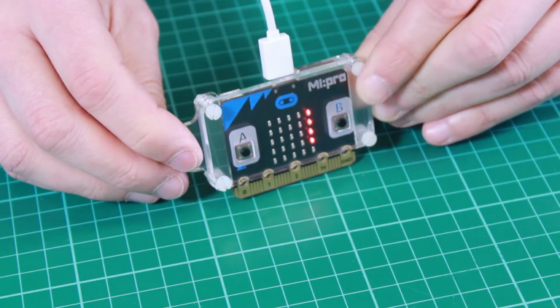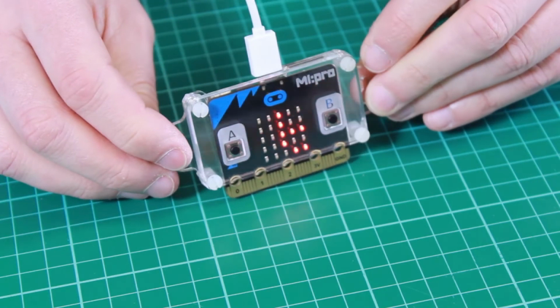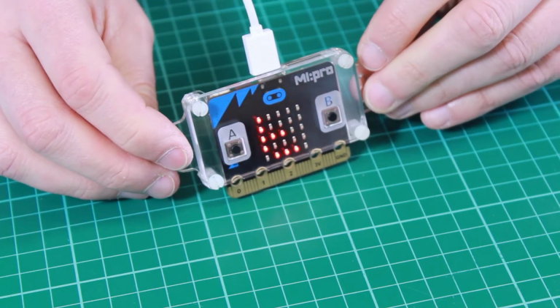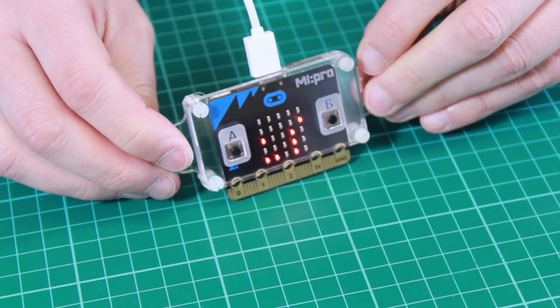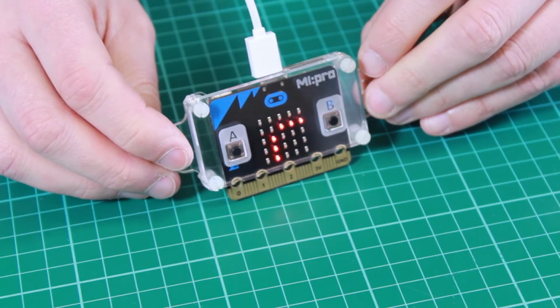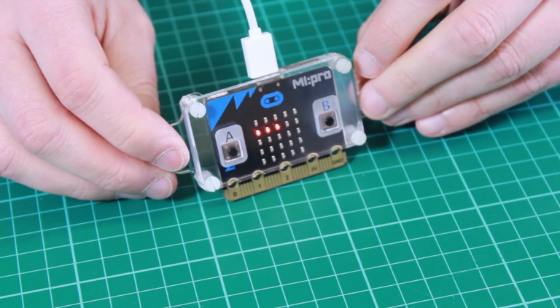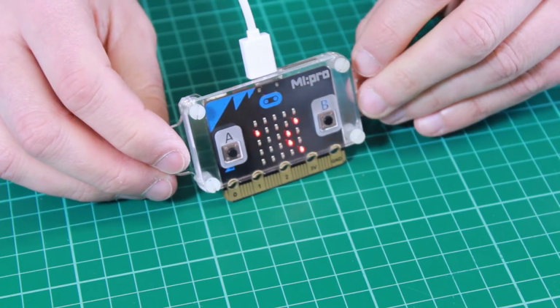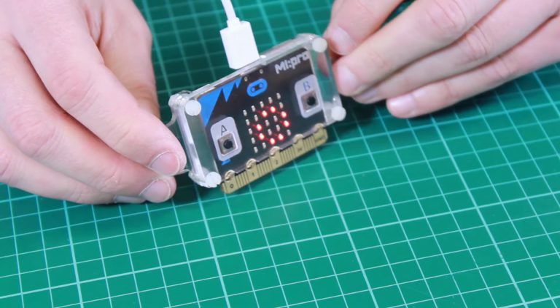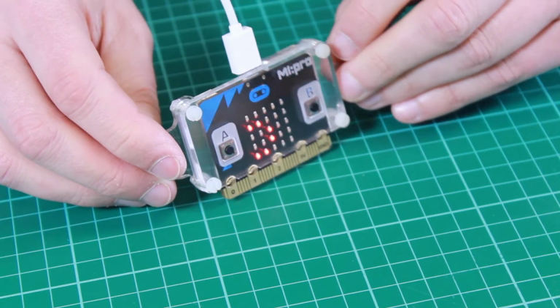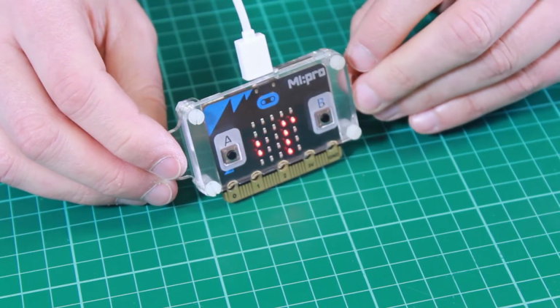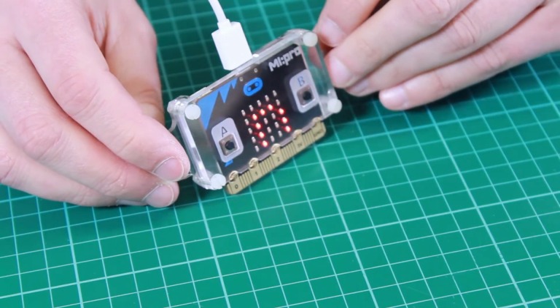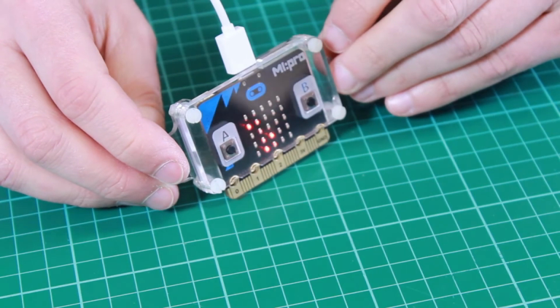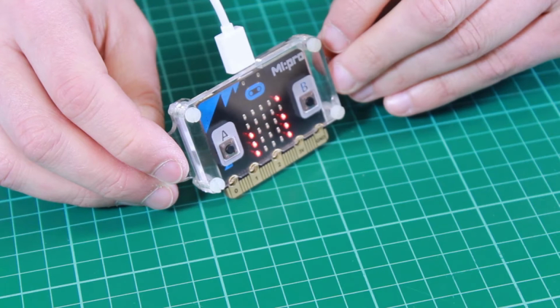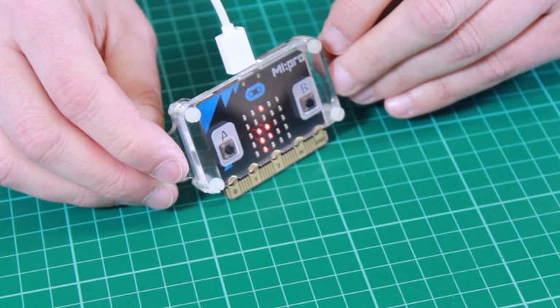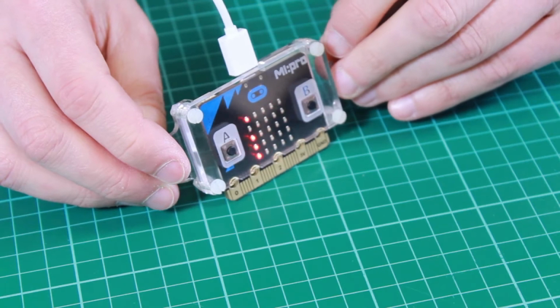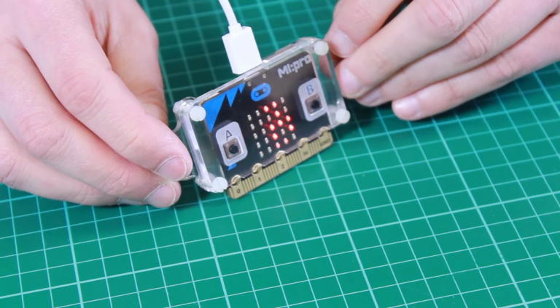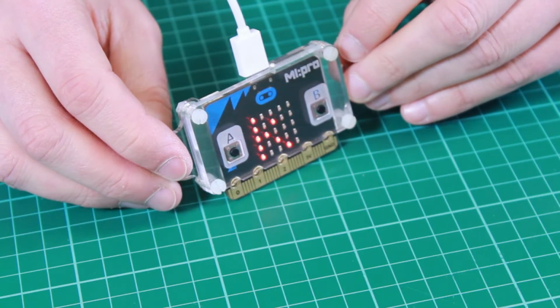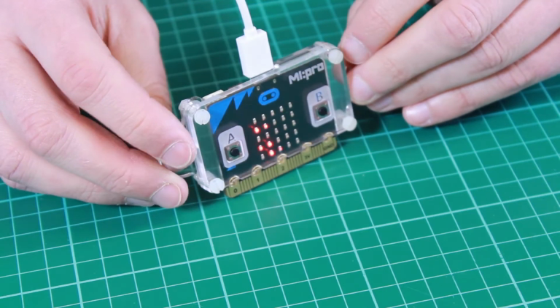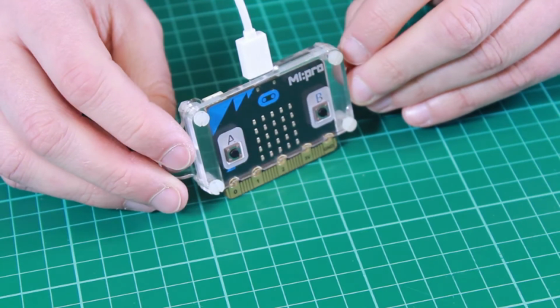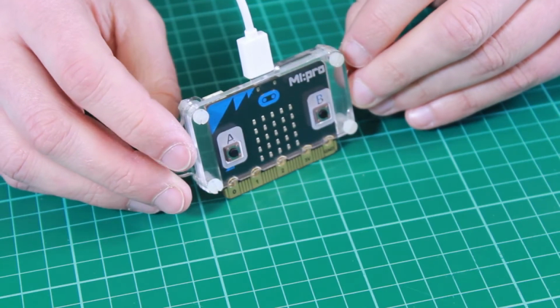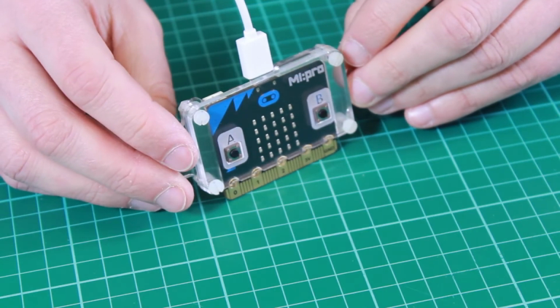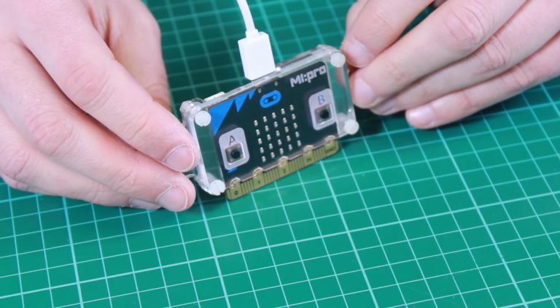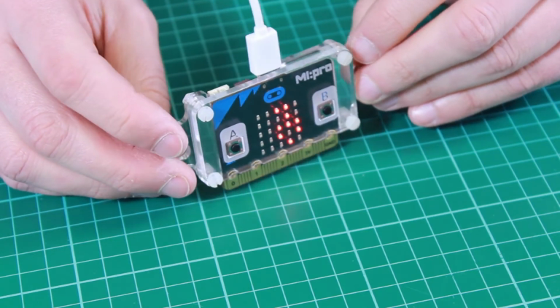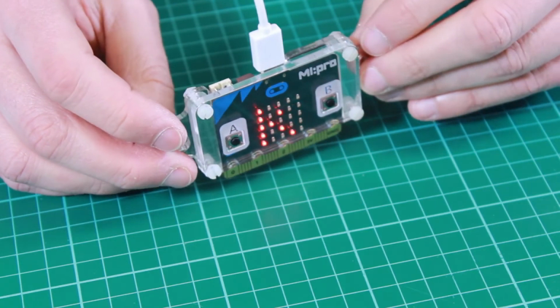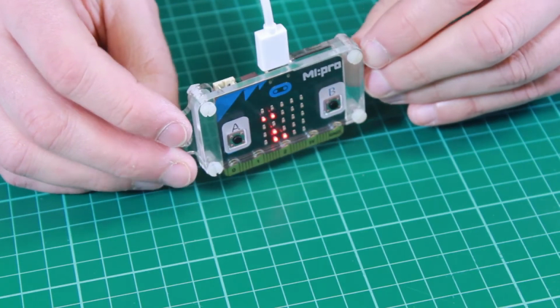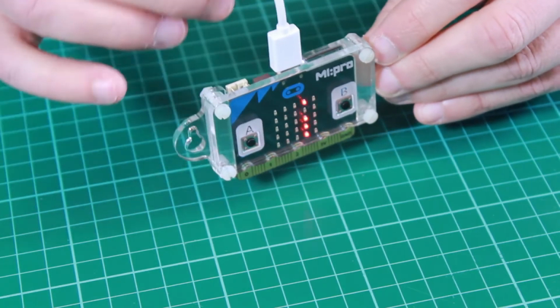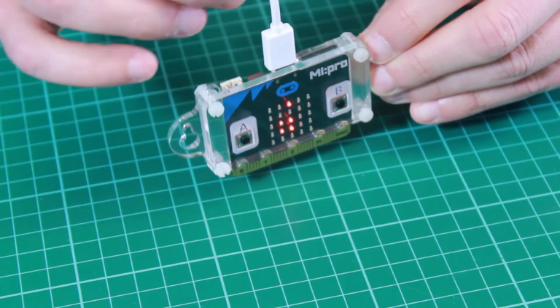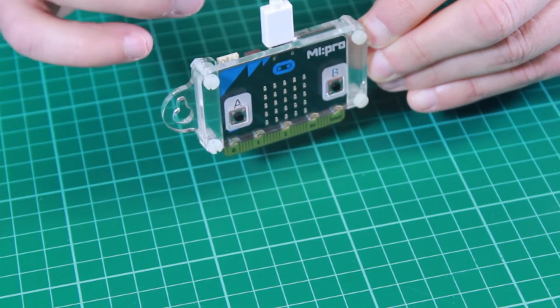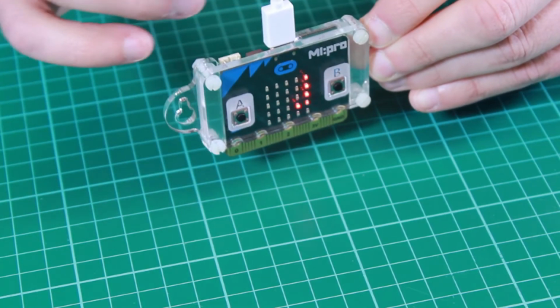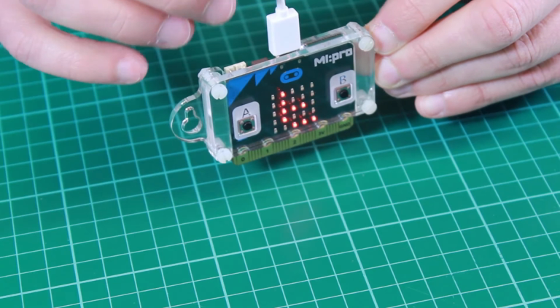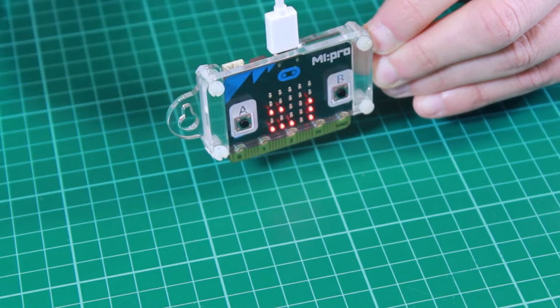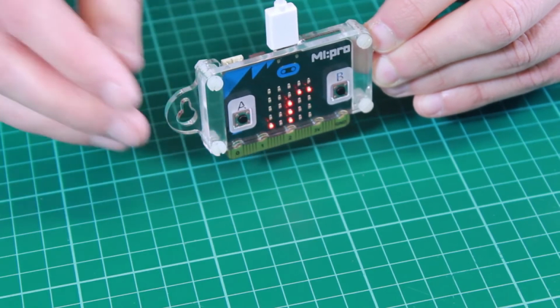So if you had a micro:bit on a wall scrolling a message and you want it to do that all day long, you could power it using a USB cable connected to a power supply.